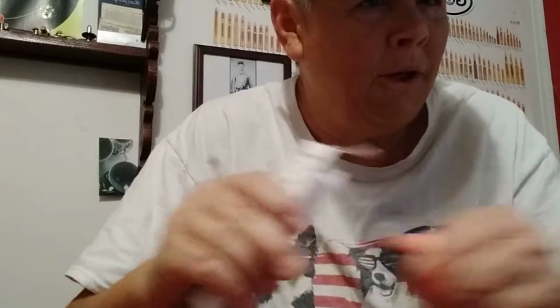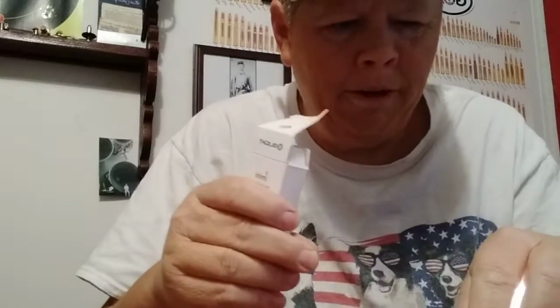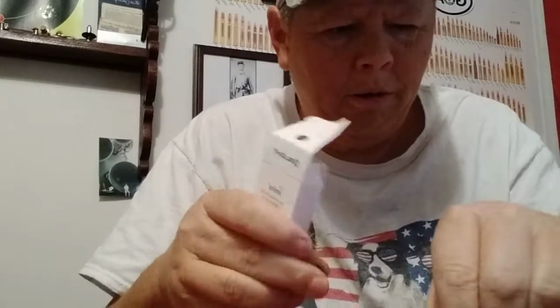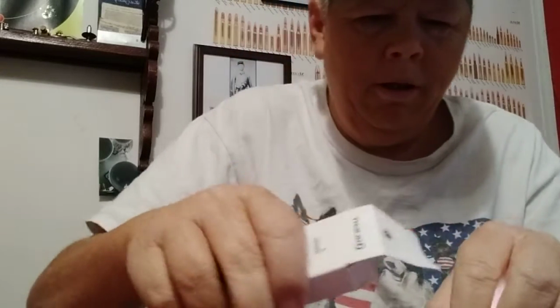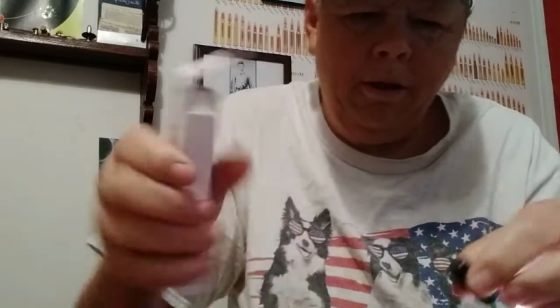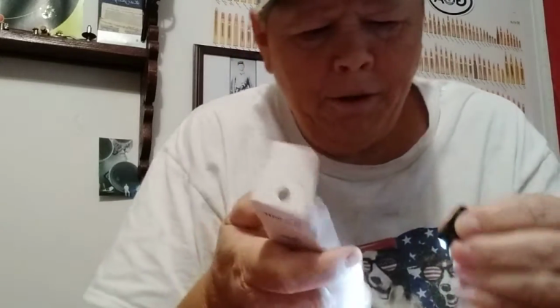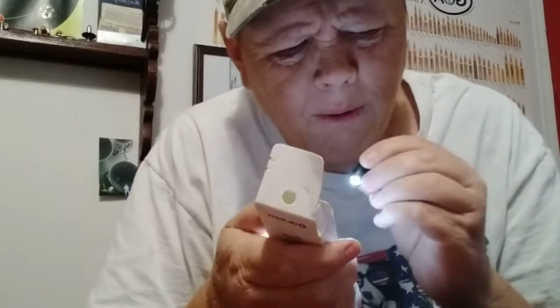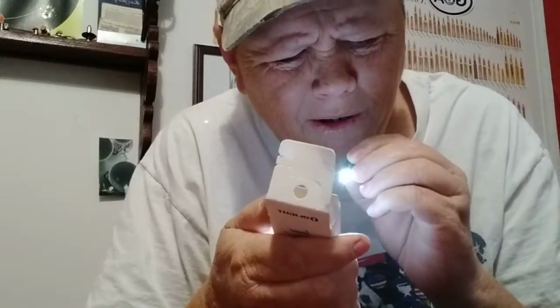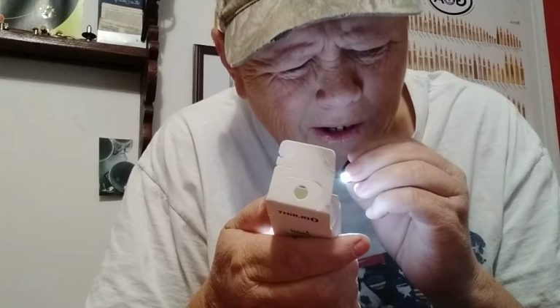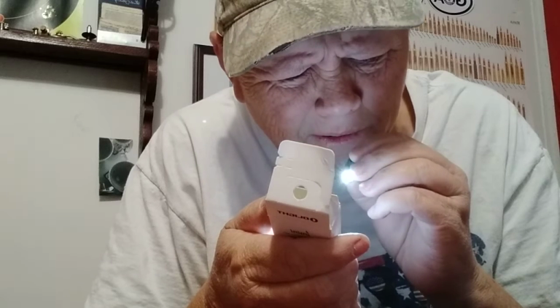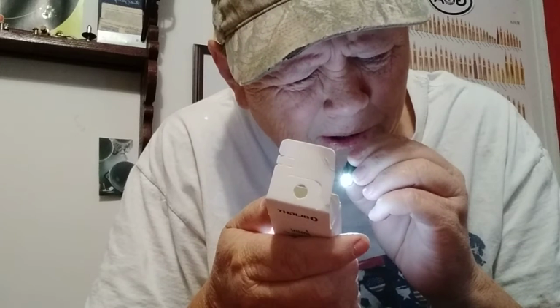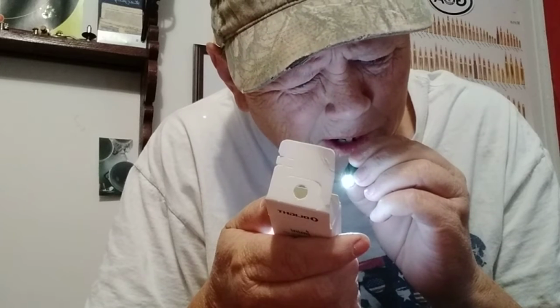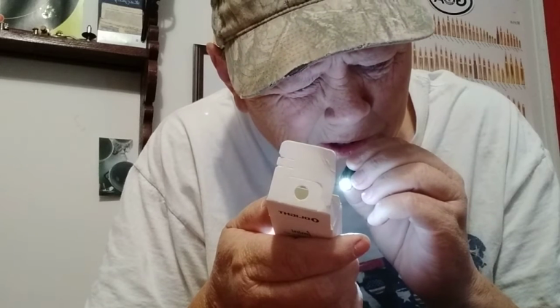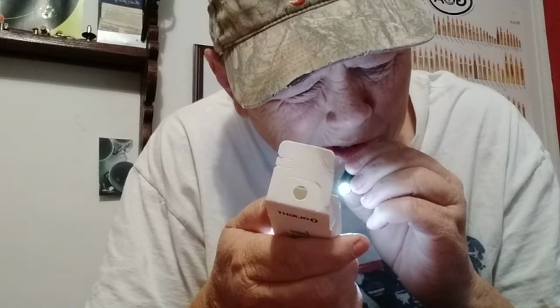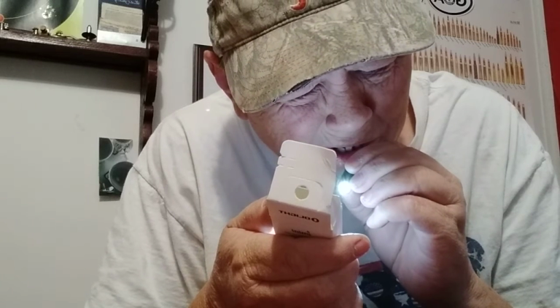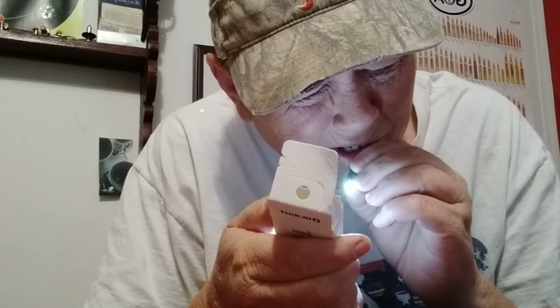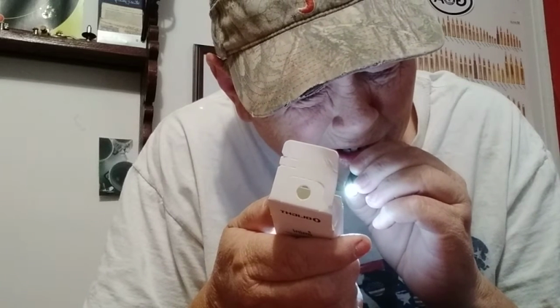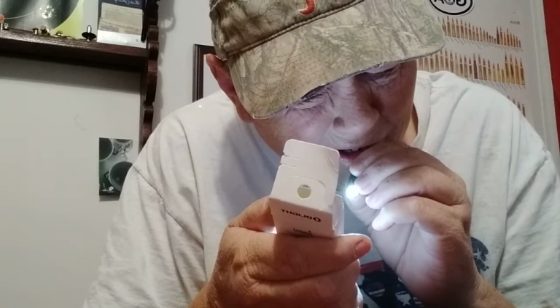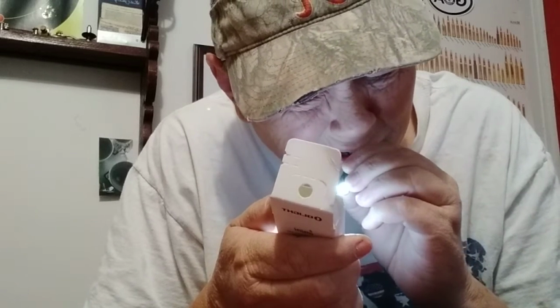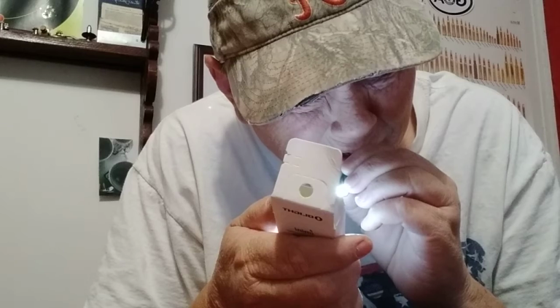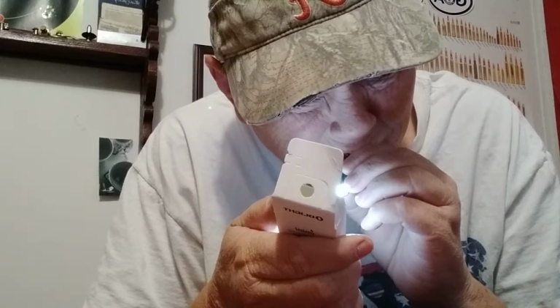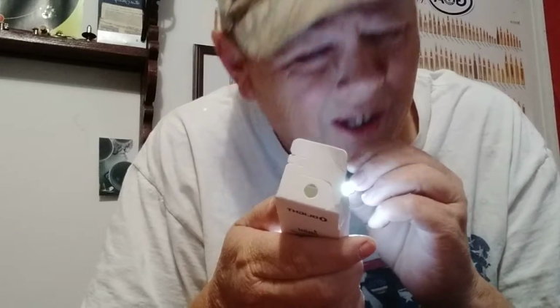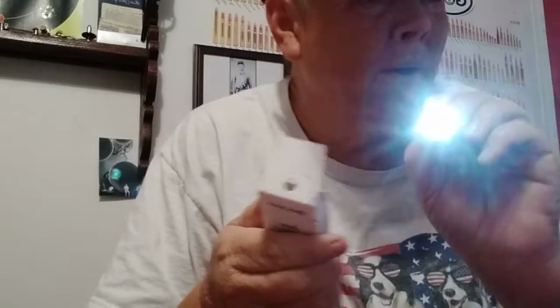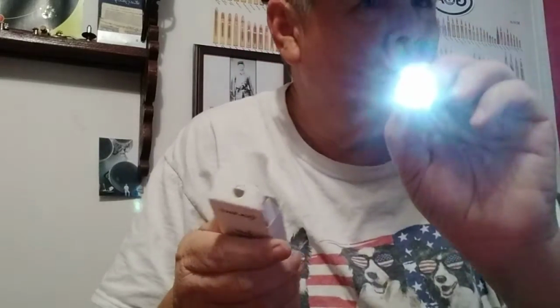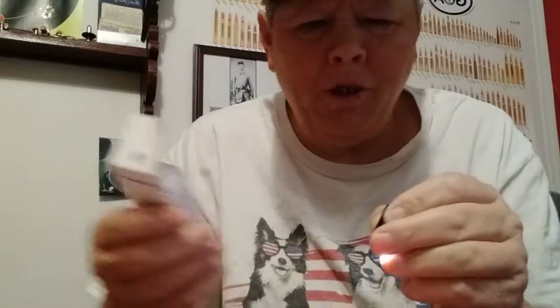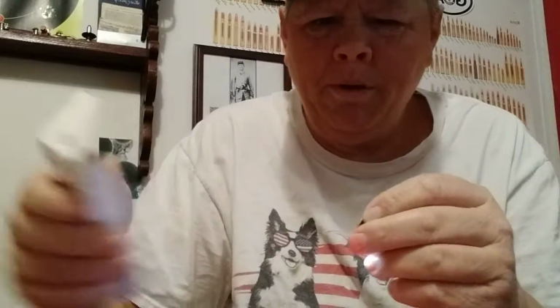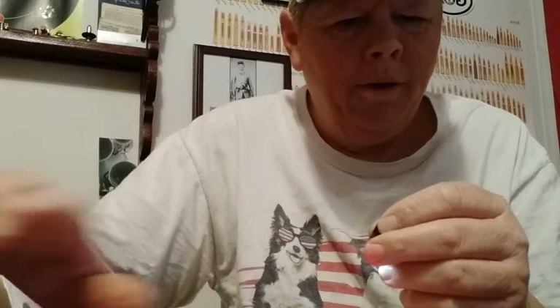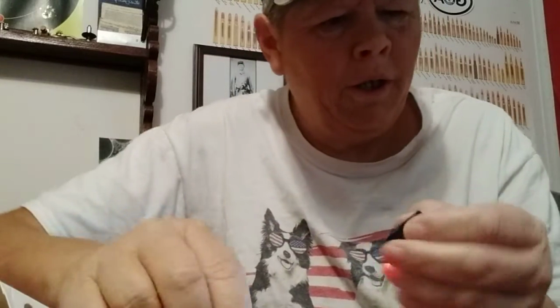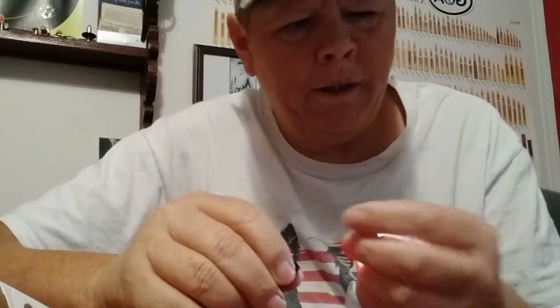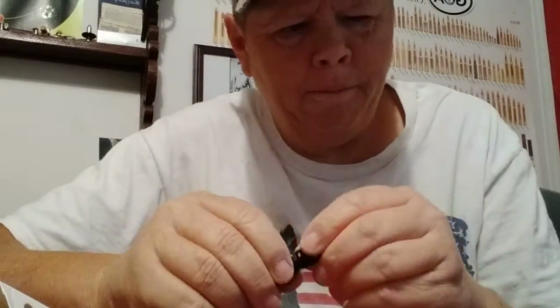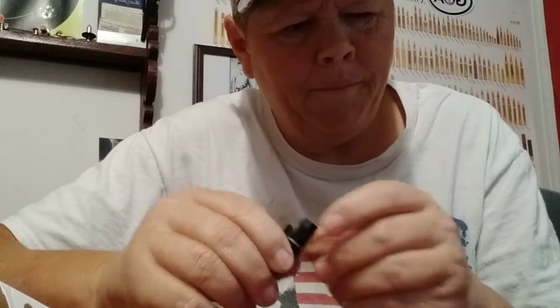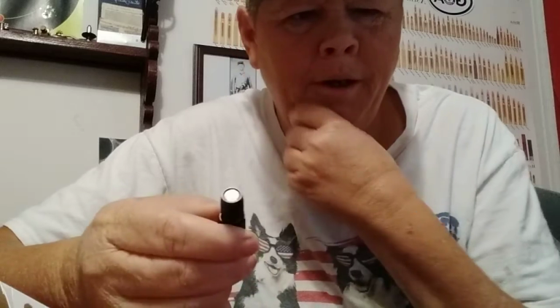I can't read the box — I'm telling y'all, I'm blind. Alright, this thing right here says it's 10 lumens. This is a 10-lumen keychain light. So there you go.